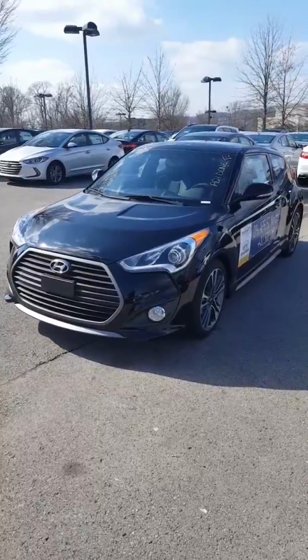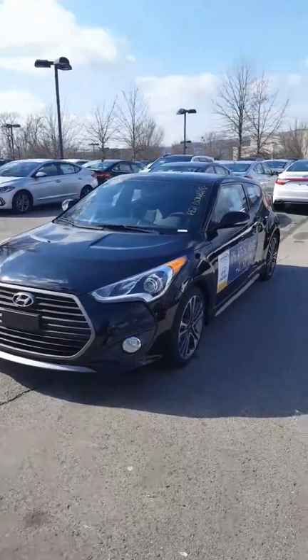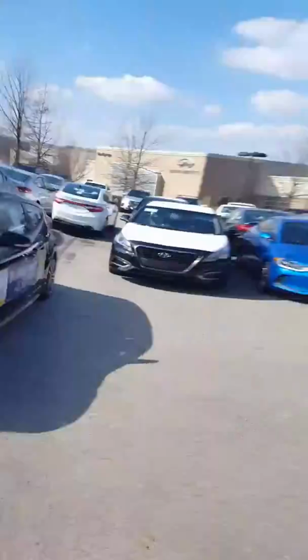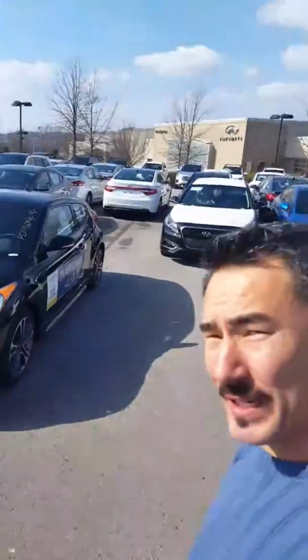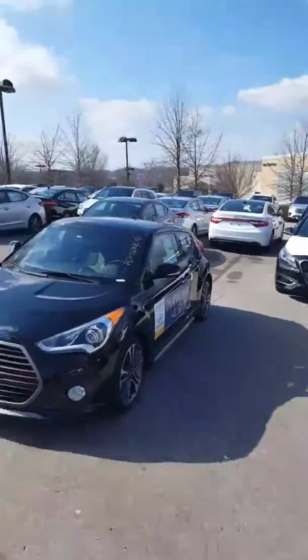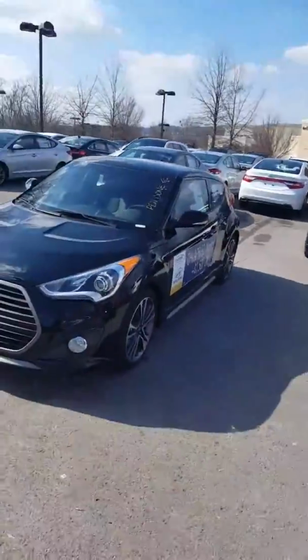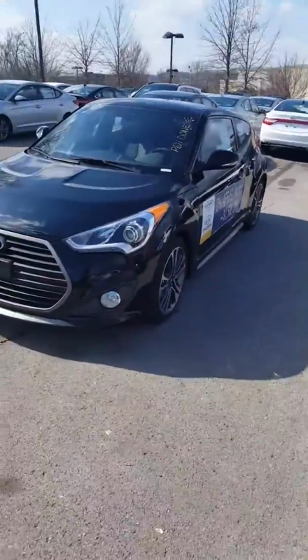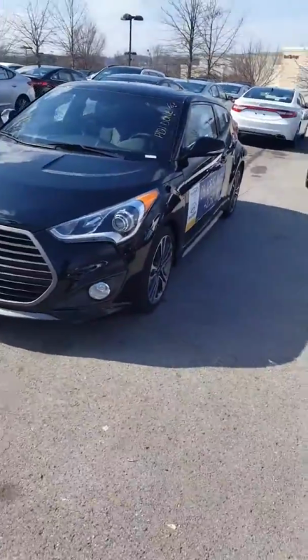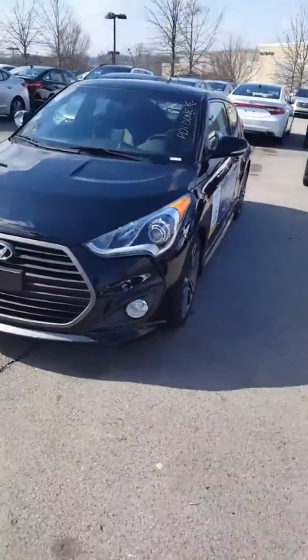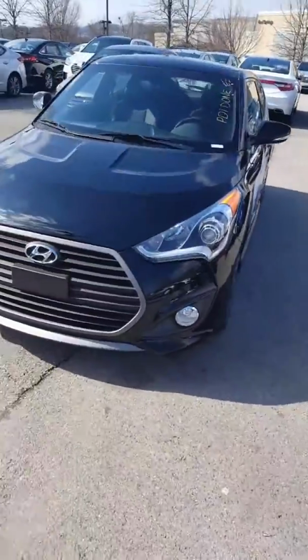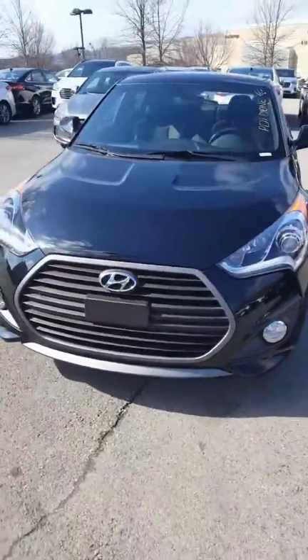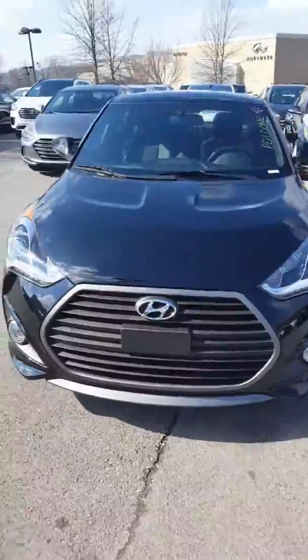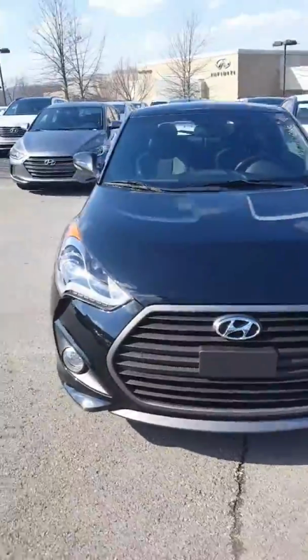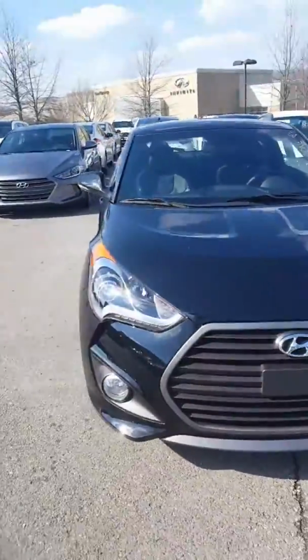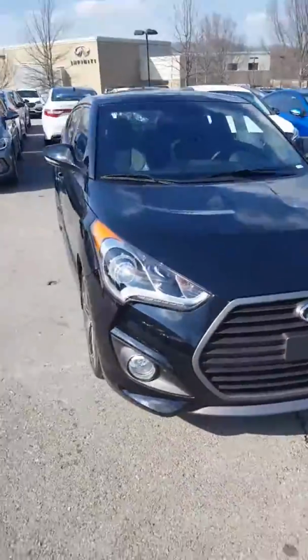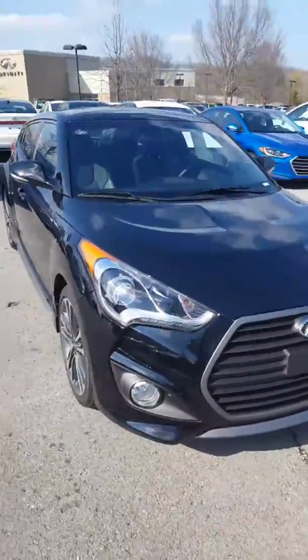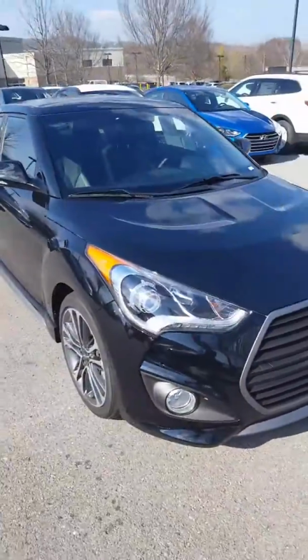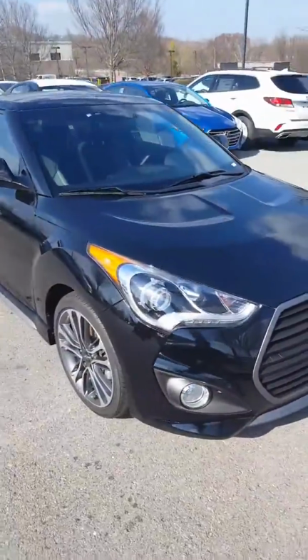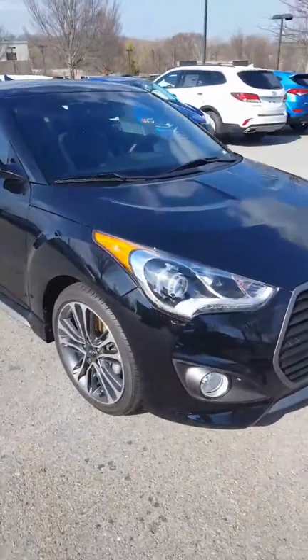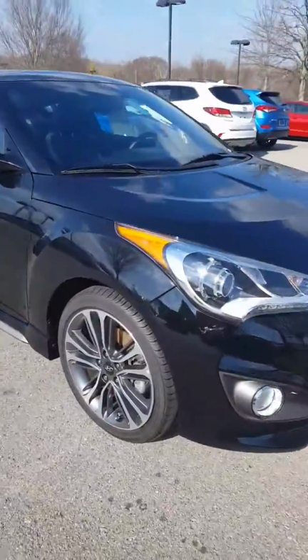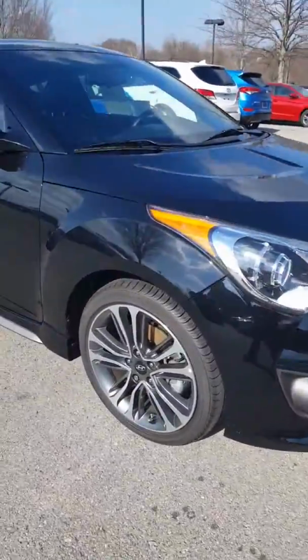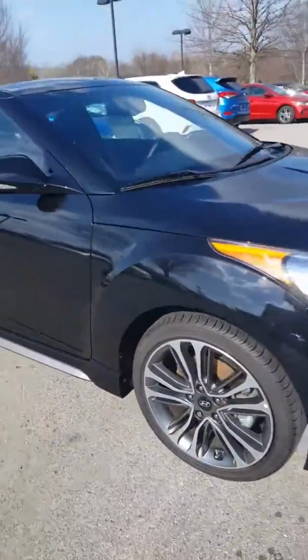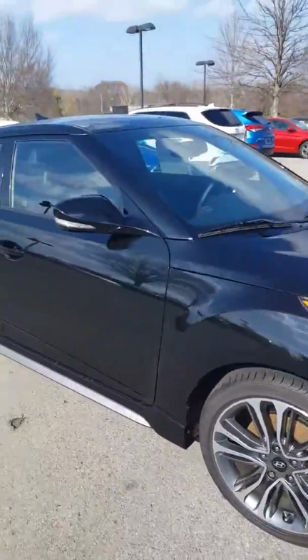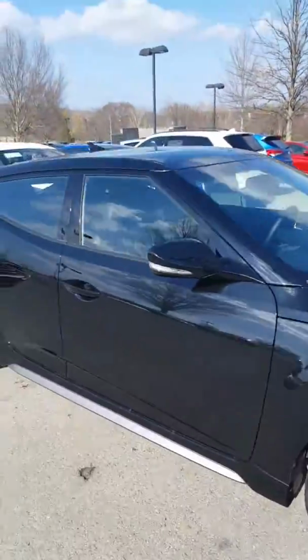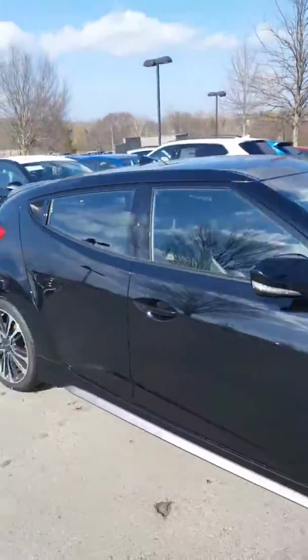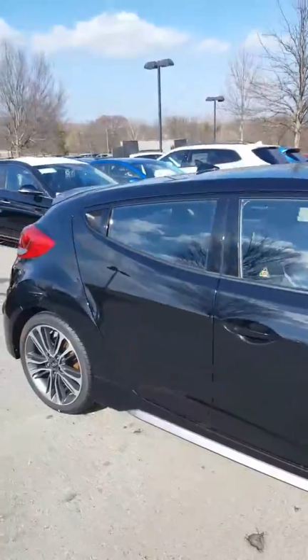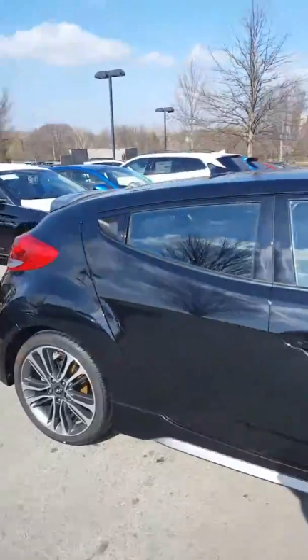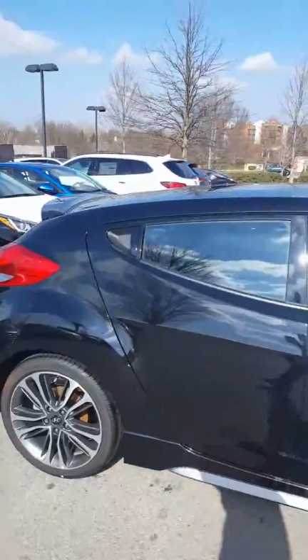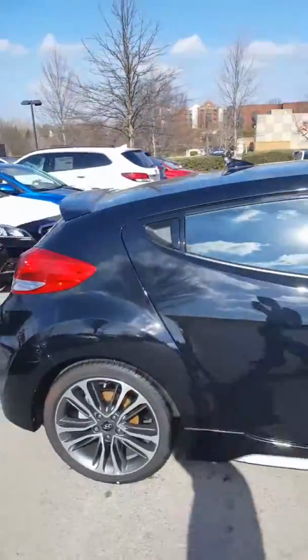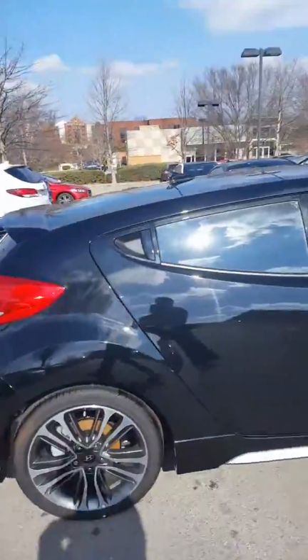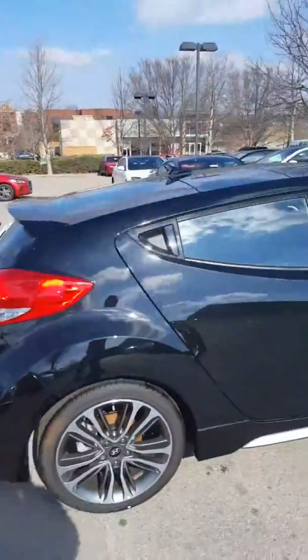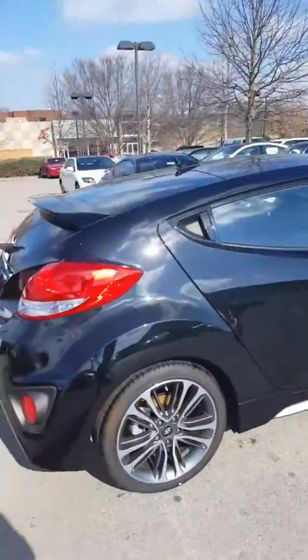Hello Melody, this is John here at Hyundai of Cool Springs, and here is one of our Veloster. This is actually a 2016, so we have some good rebates on this vehicle. We do have 2017s as well, but did want to show this one to you.